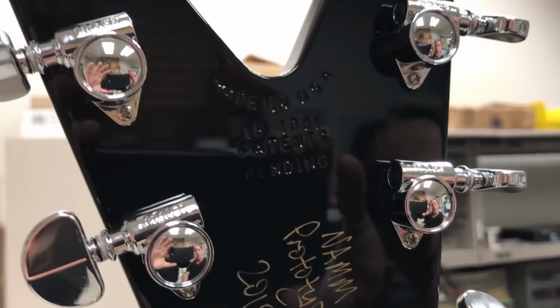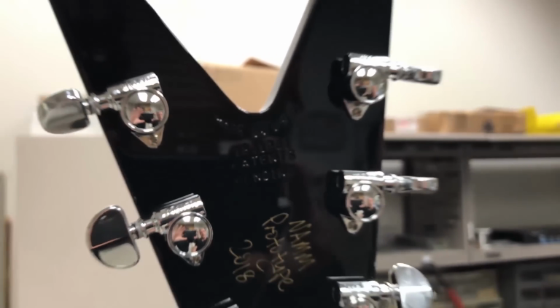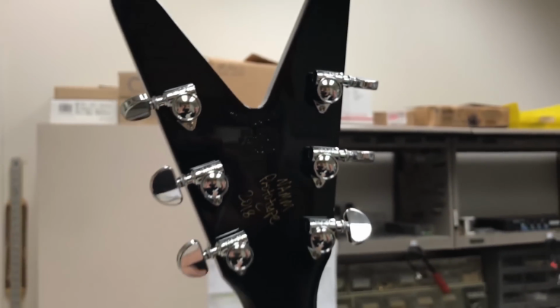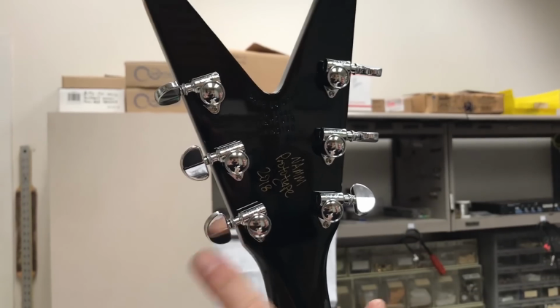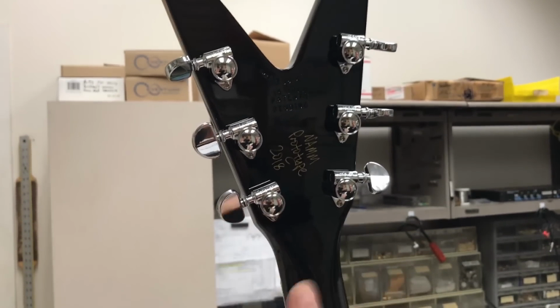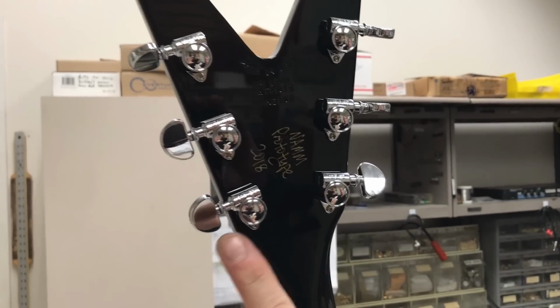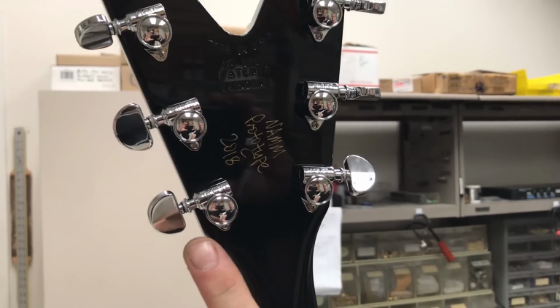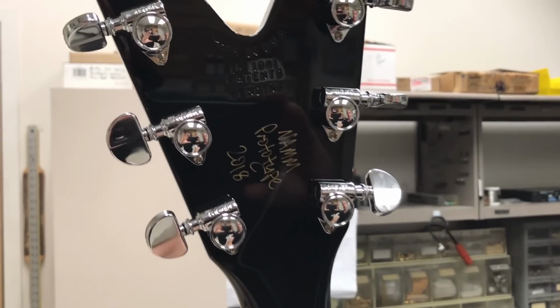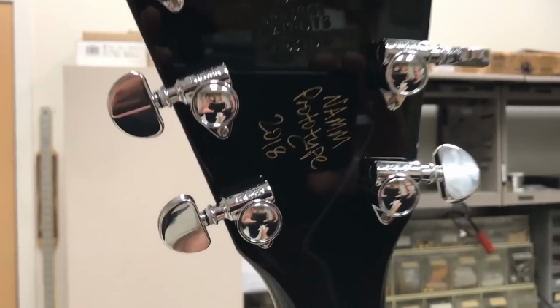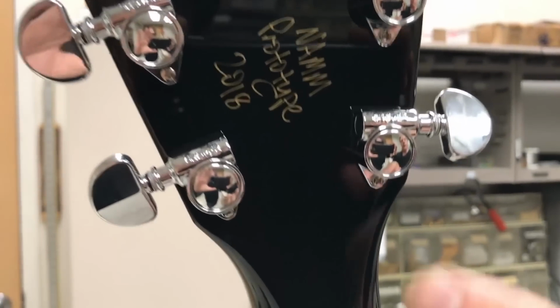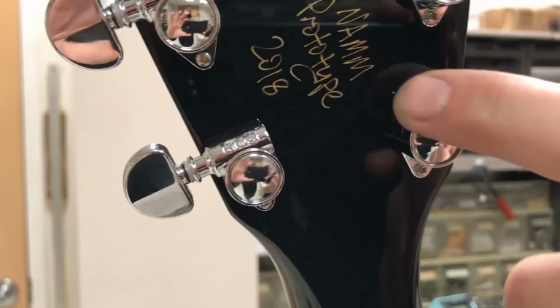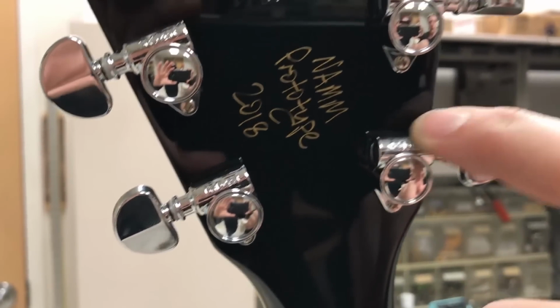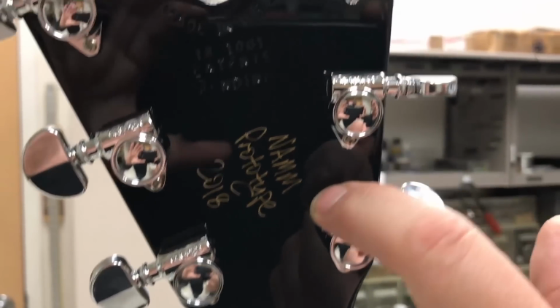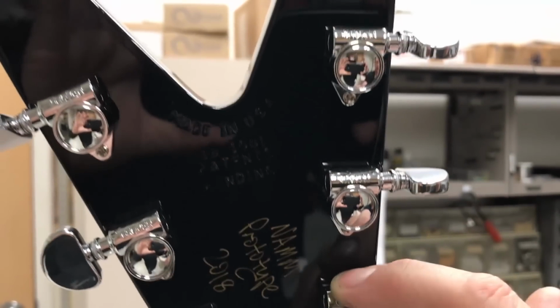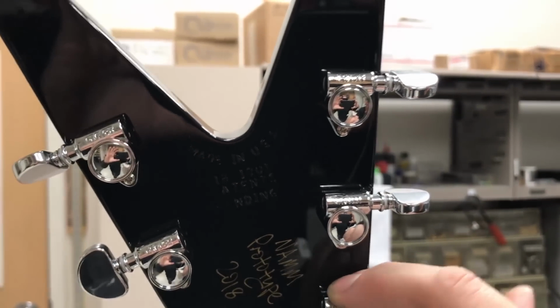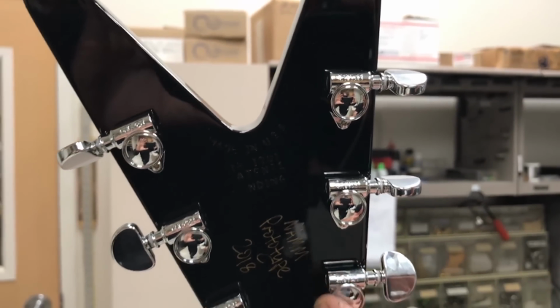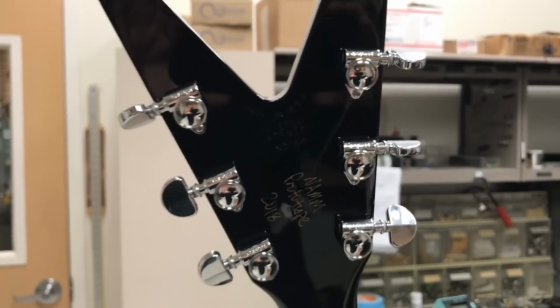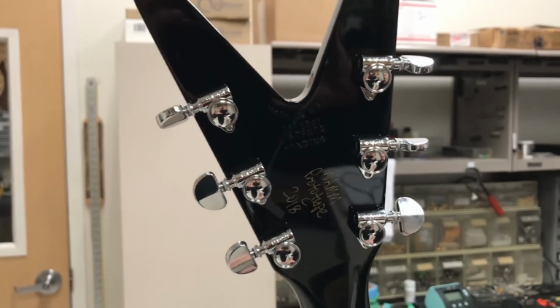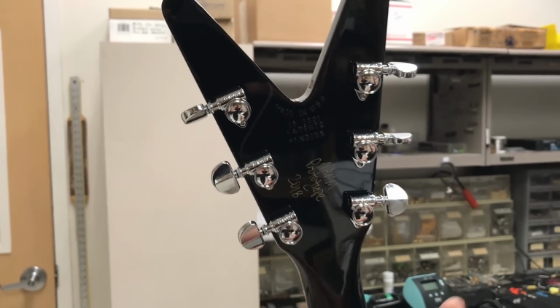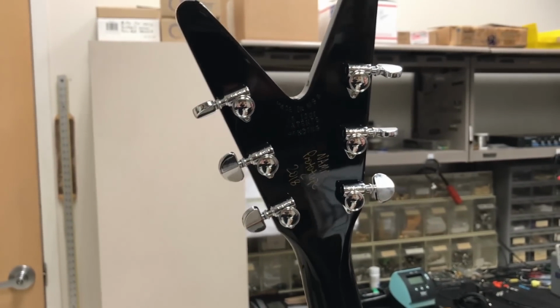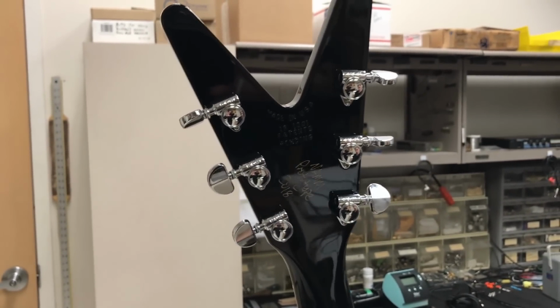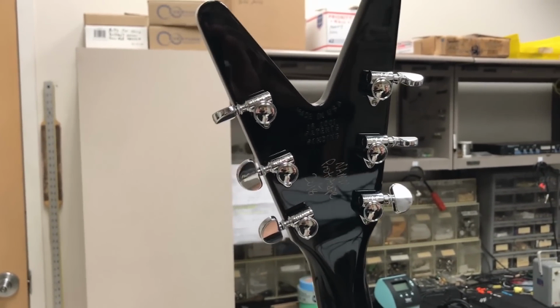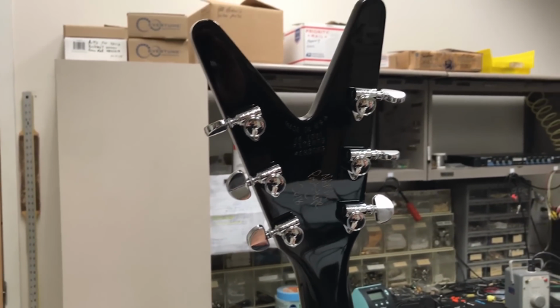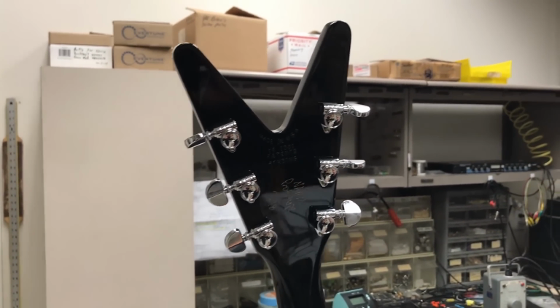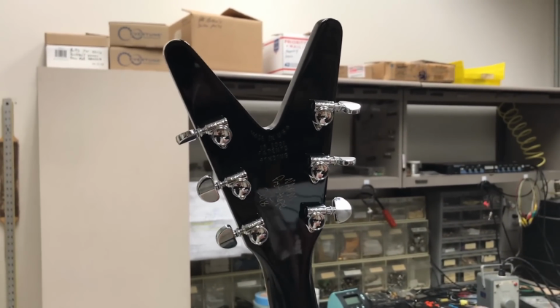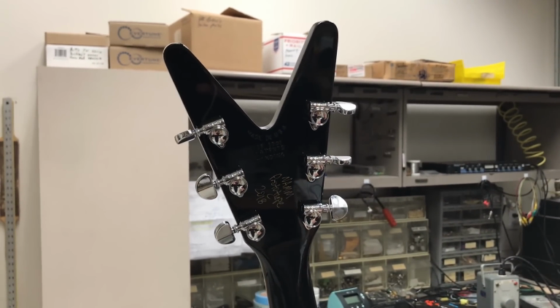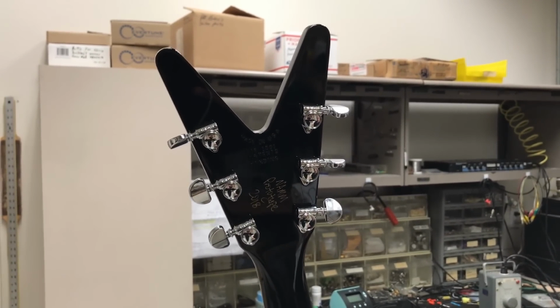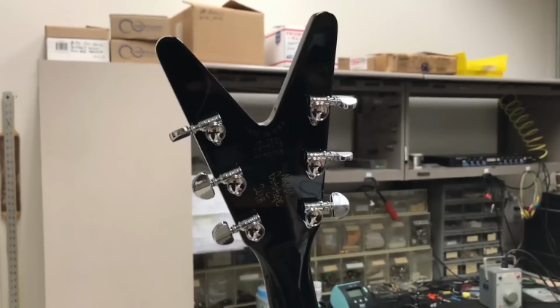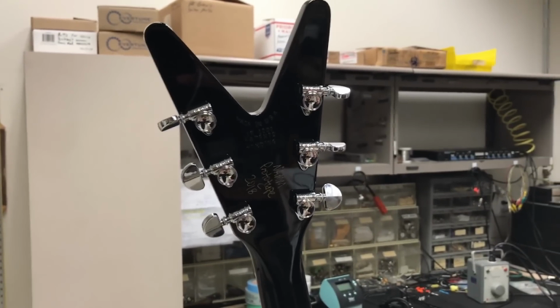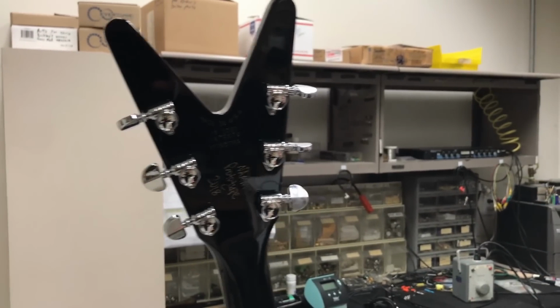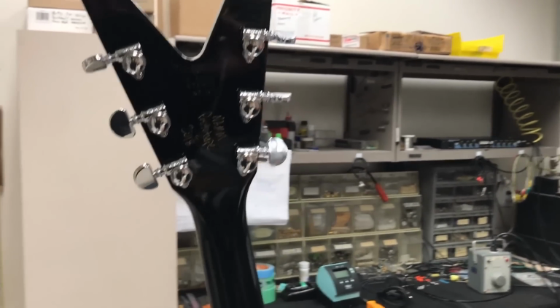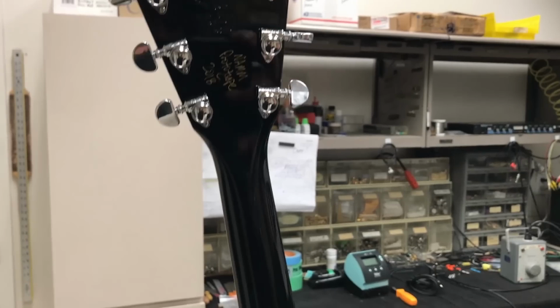We're using the vintage Reissue Grovers. They're a slightly different shape — you can tell they're rounded over. And these are 18-to-1 gear ratio, which just fine-tunes it a little bit better.